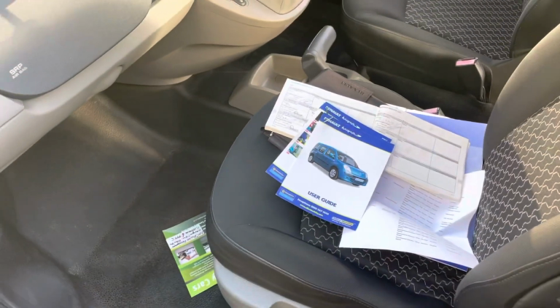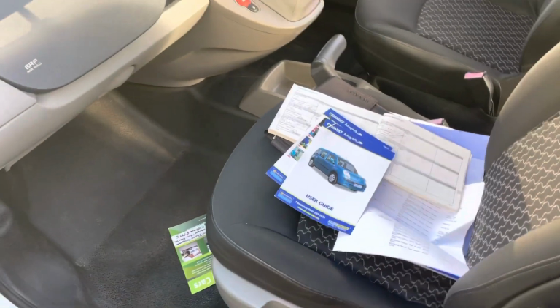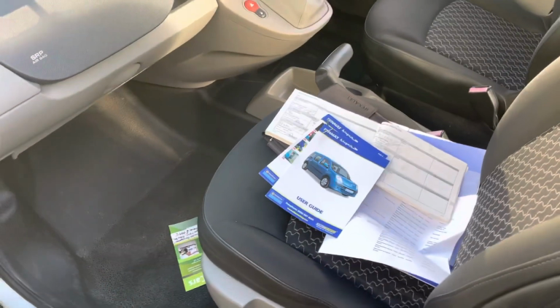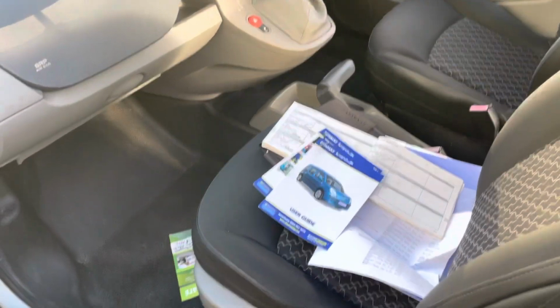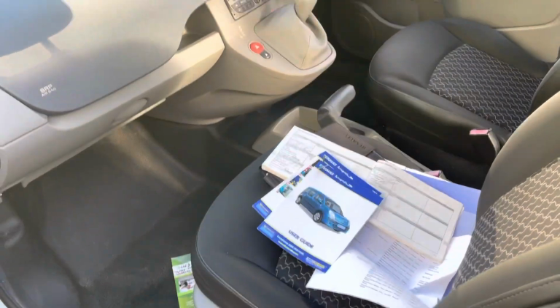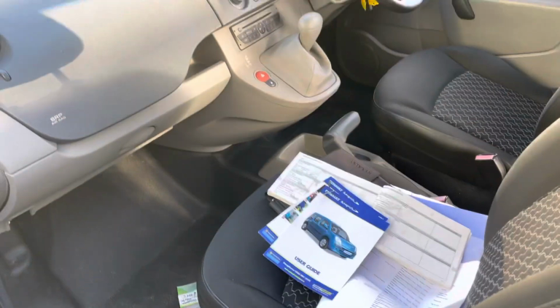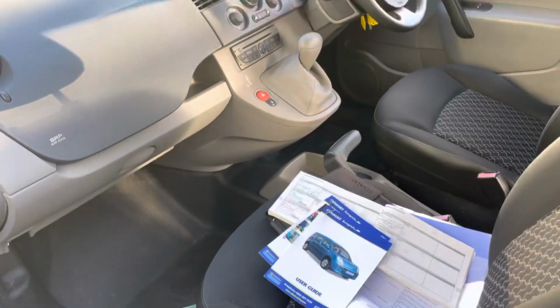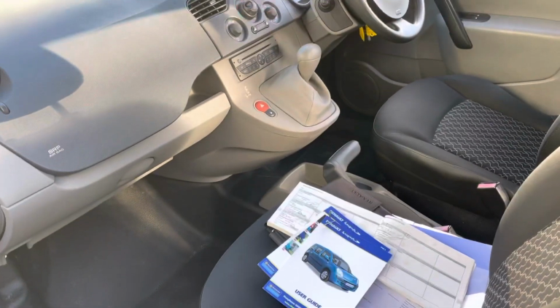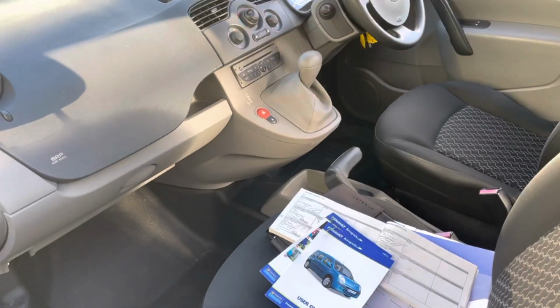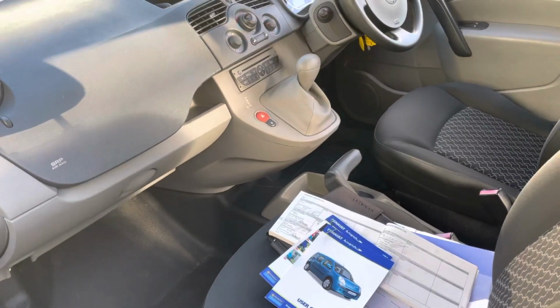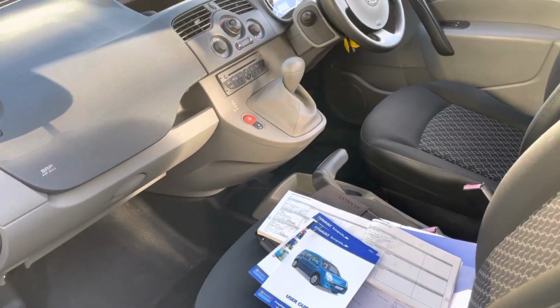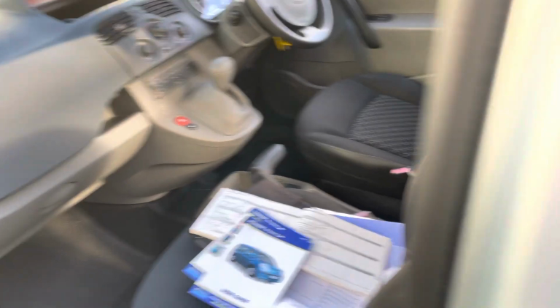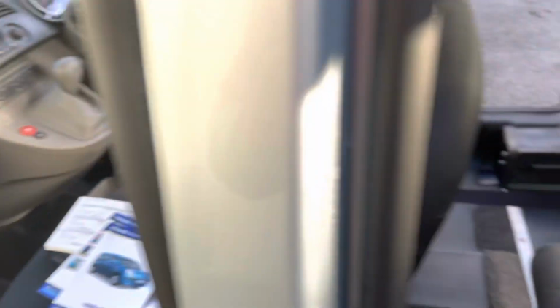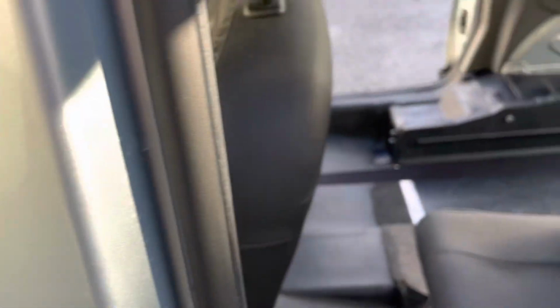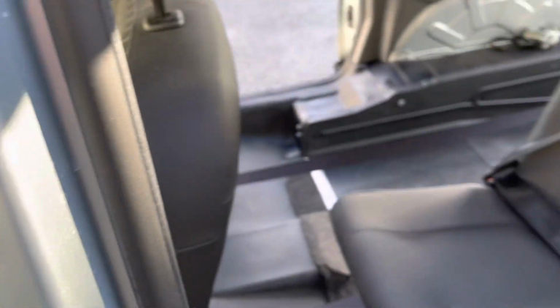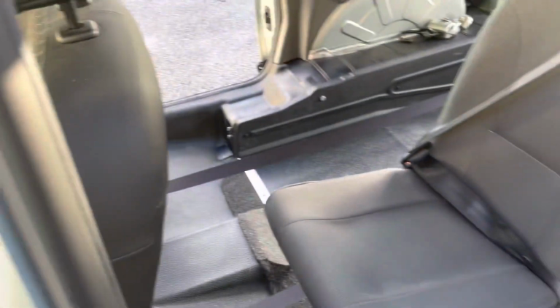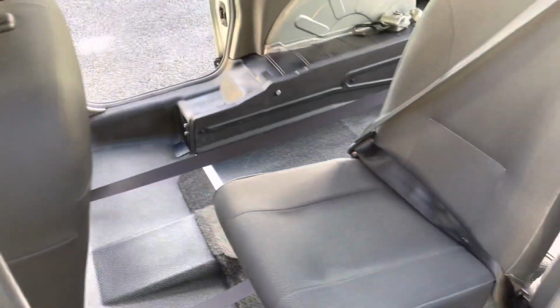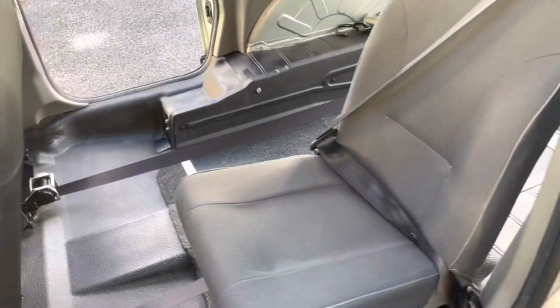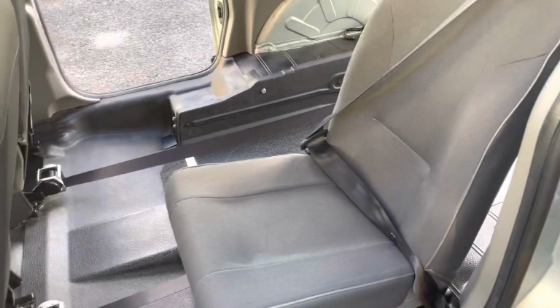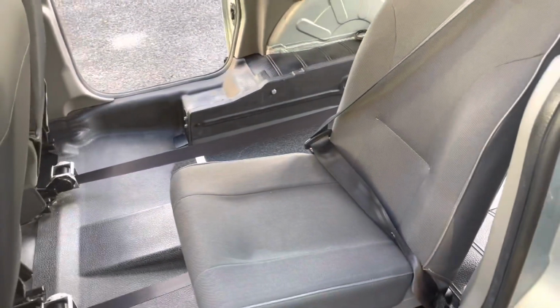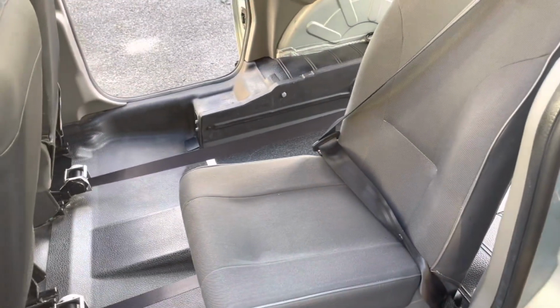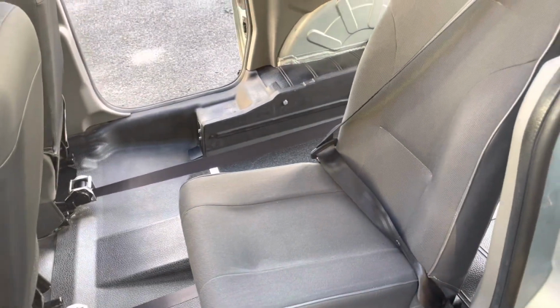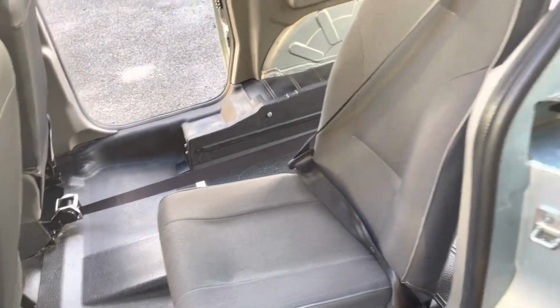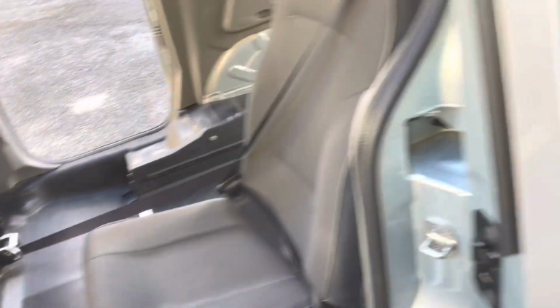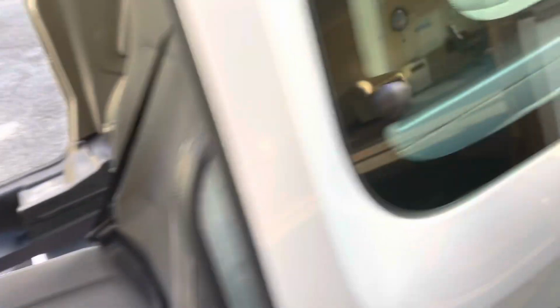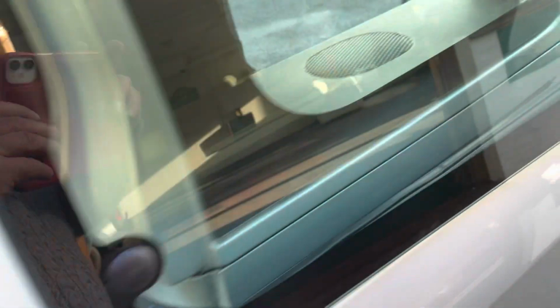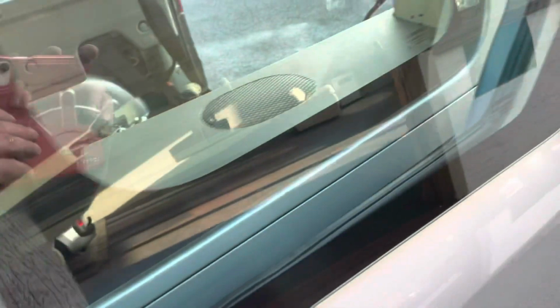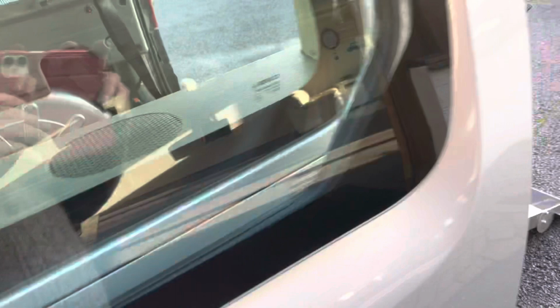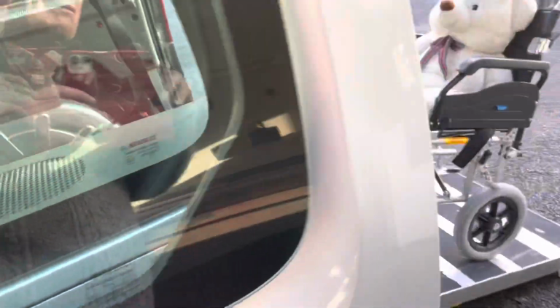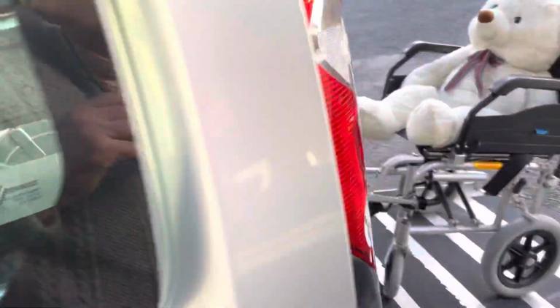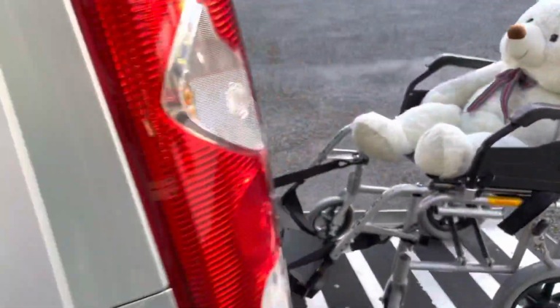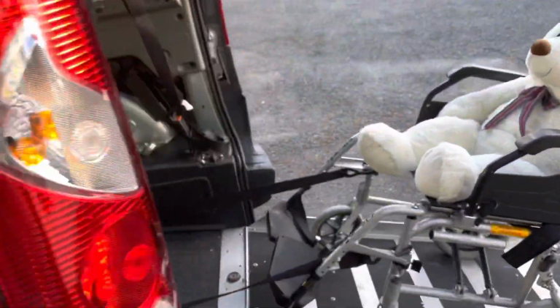Four-speed conventional automatic. It's ULEZ-free if you want to go into London, so you don't pay a pollution charge.